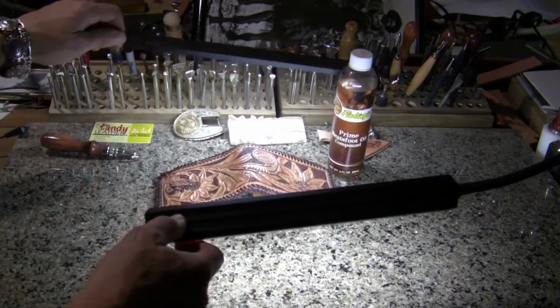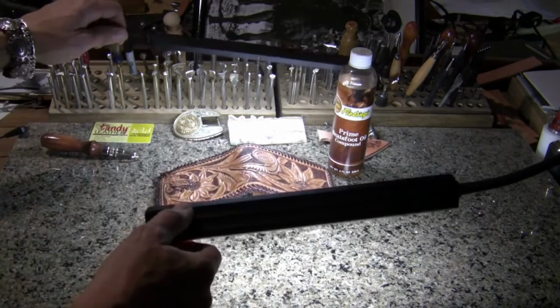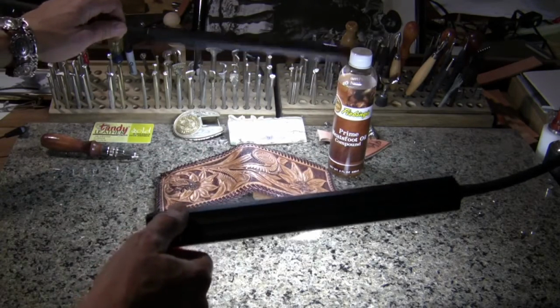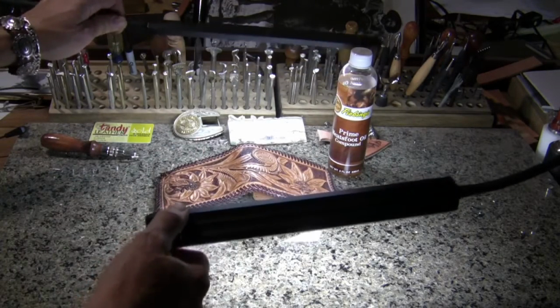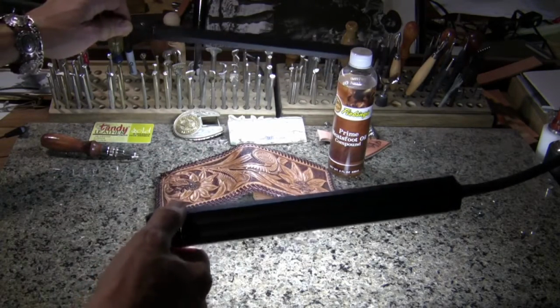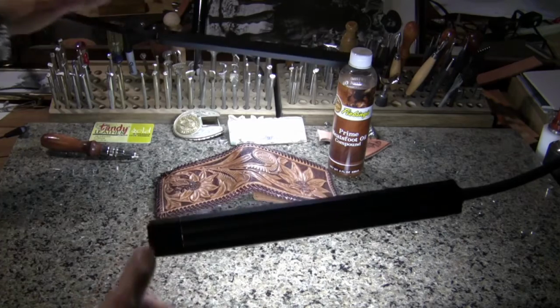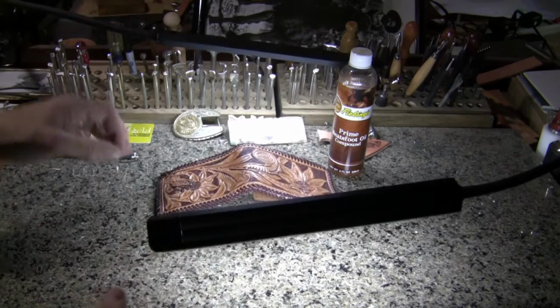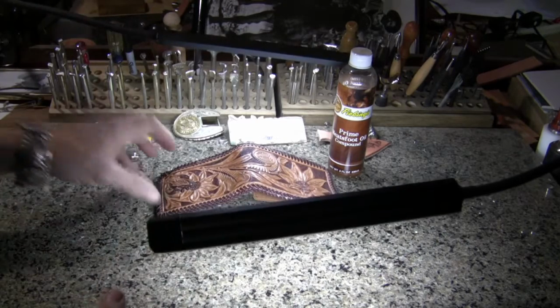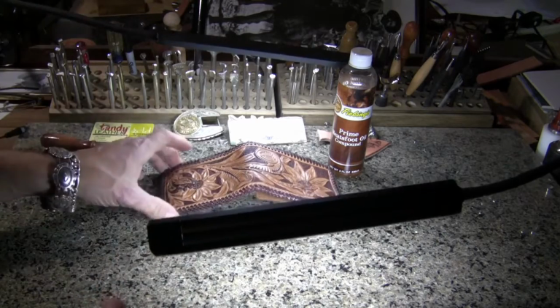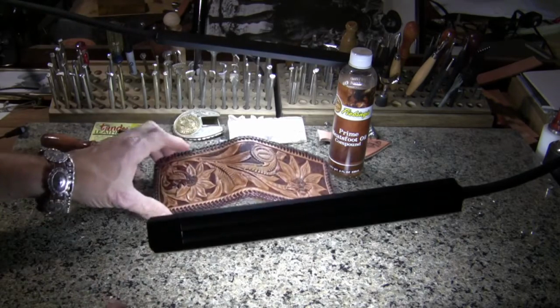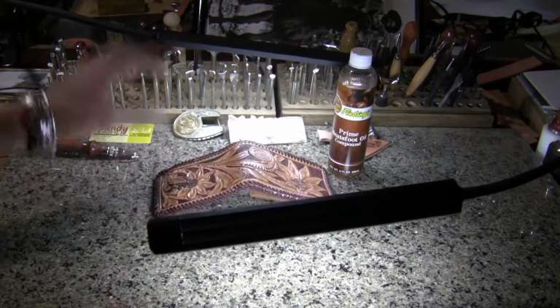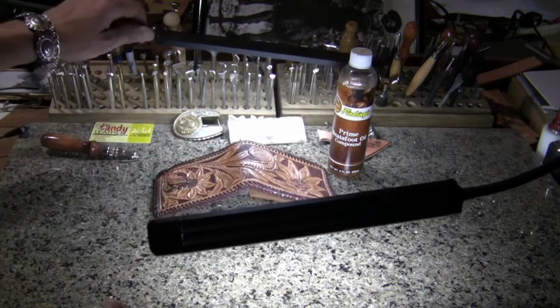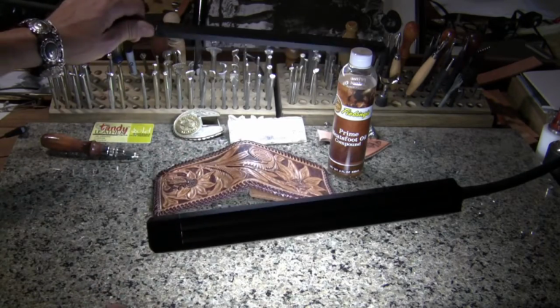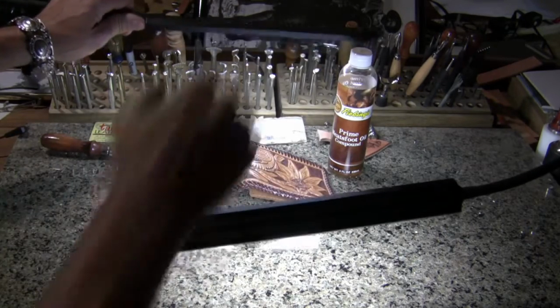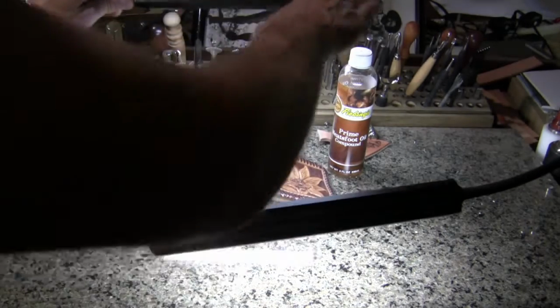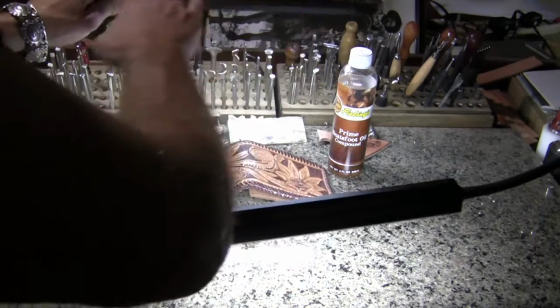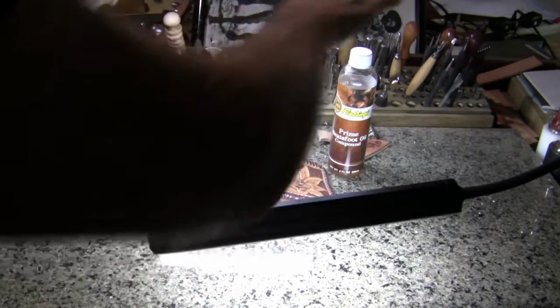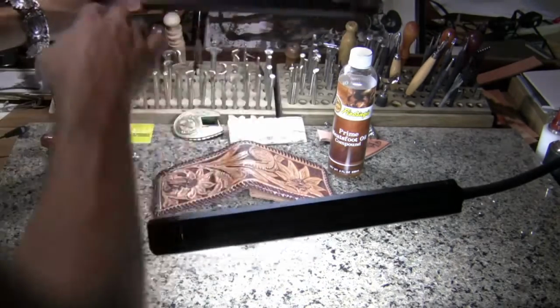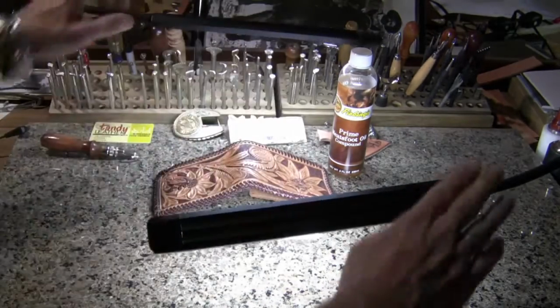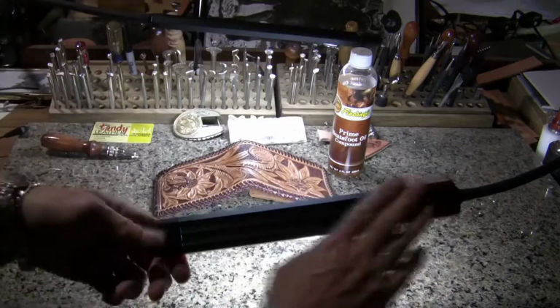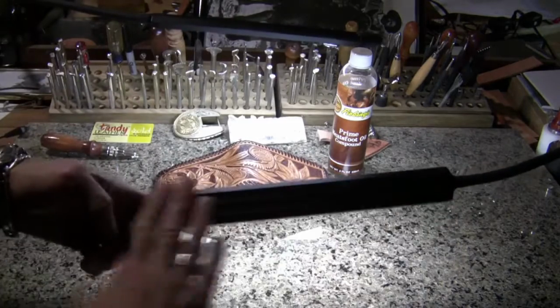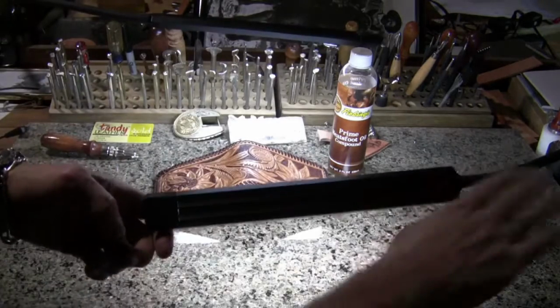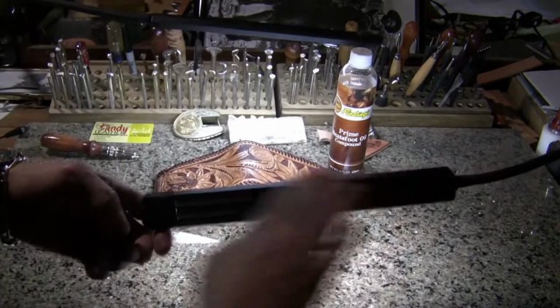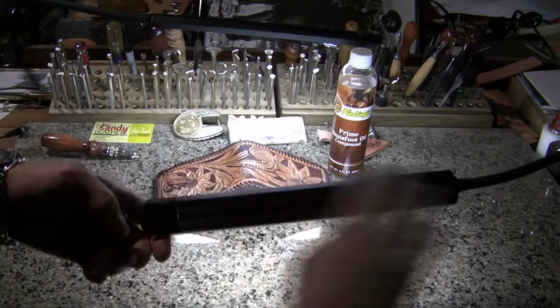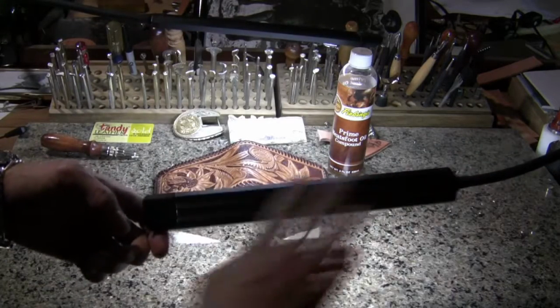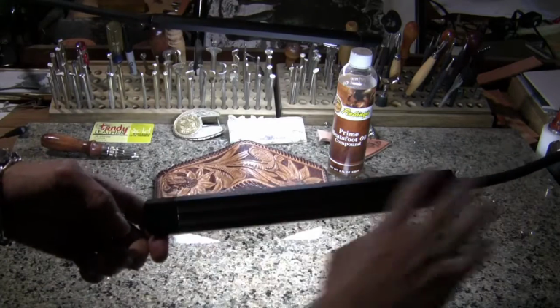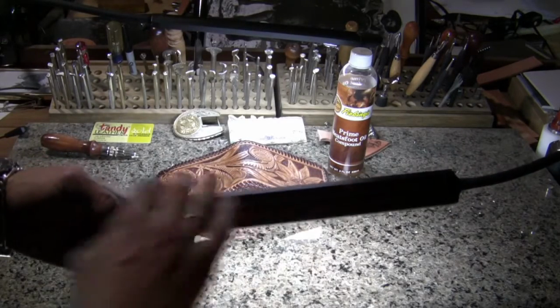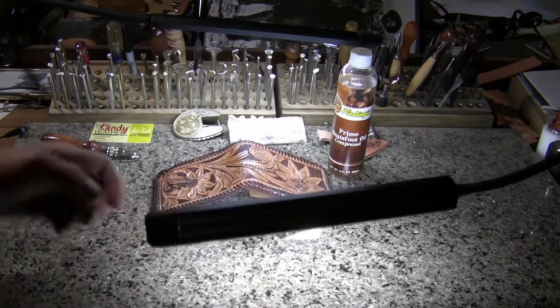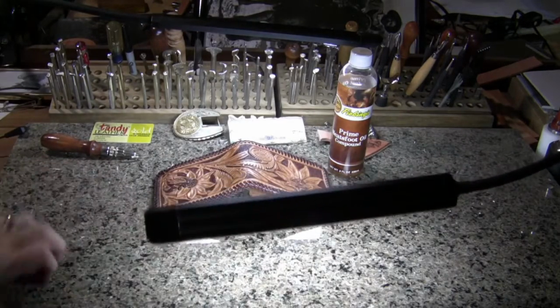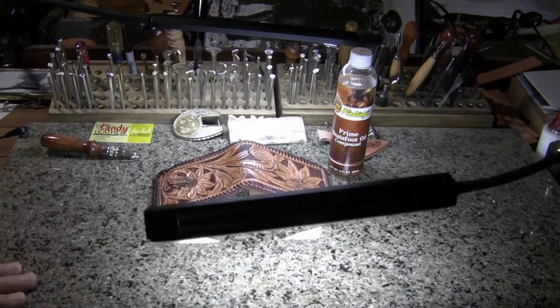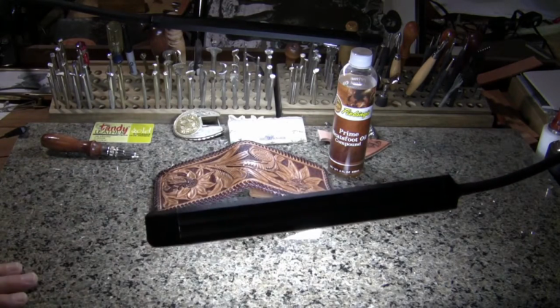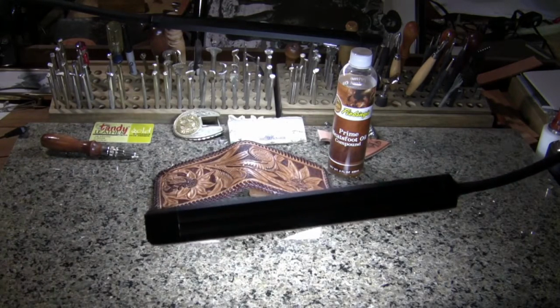Get two of these great LEDs on stocks. I'll put a link in the description on where you can find the ones I have. Trust me, you will thank me later. Billy Hale tip of the day.